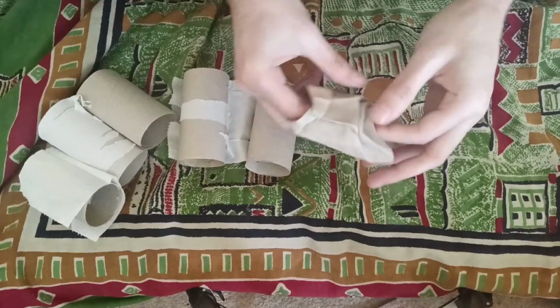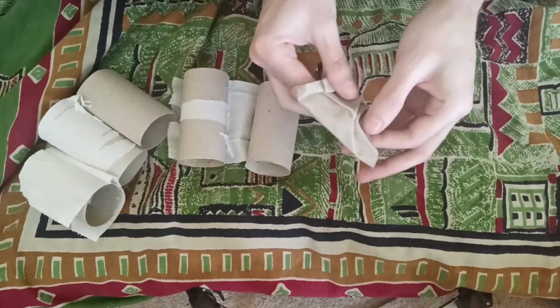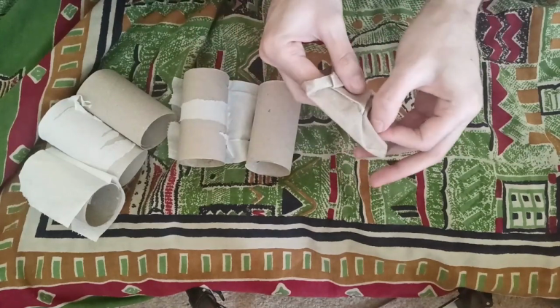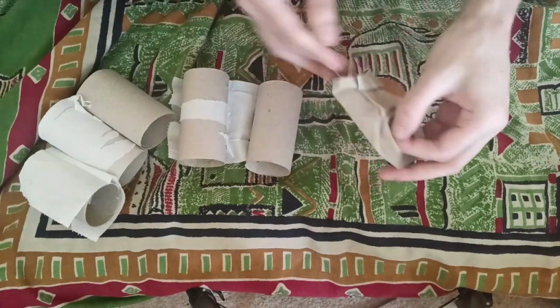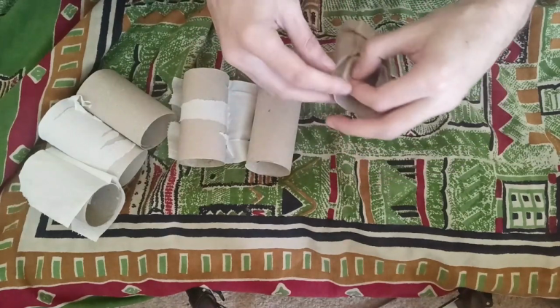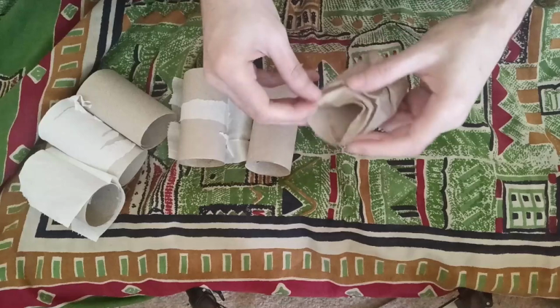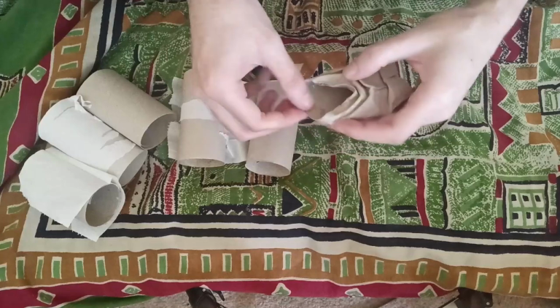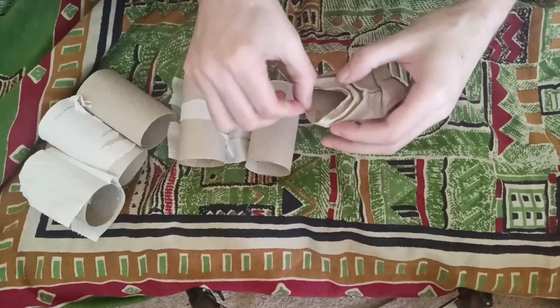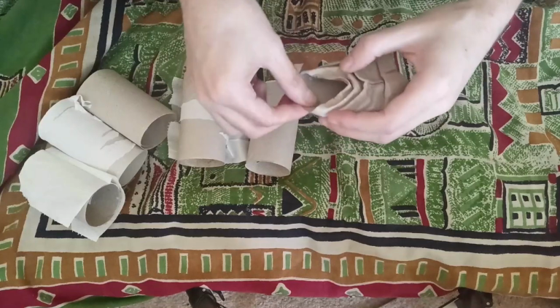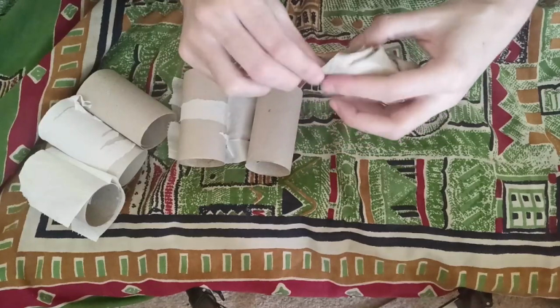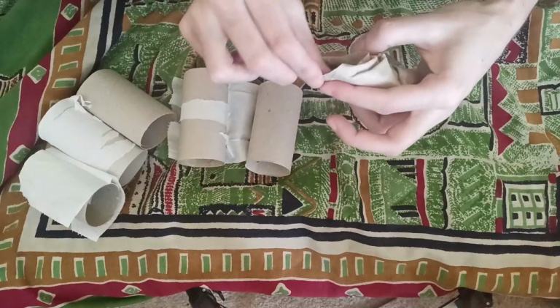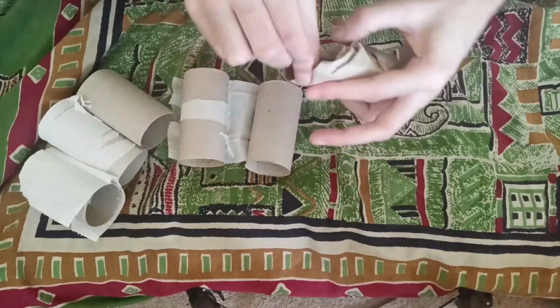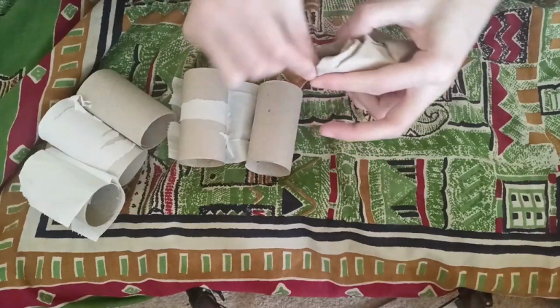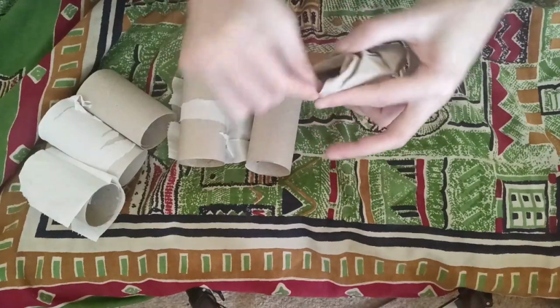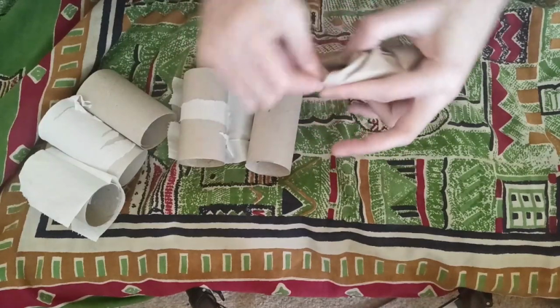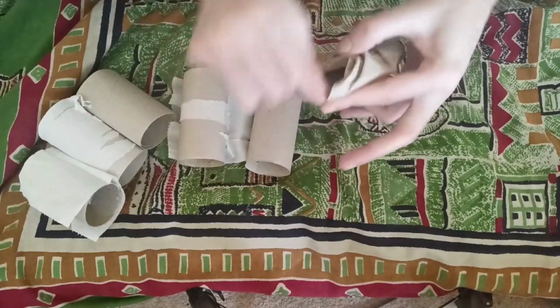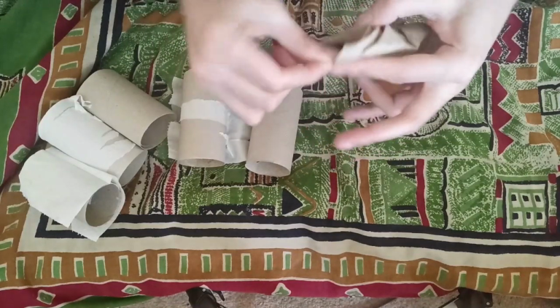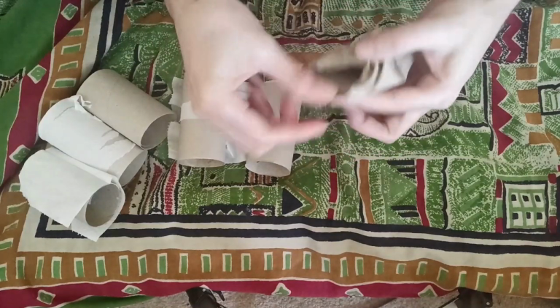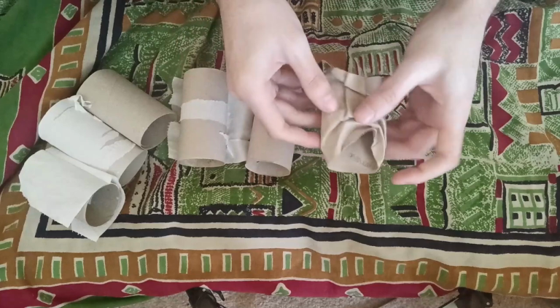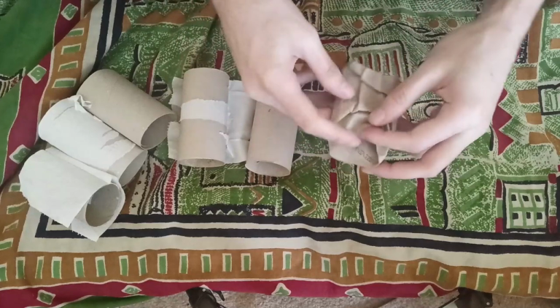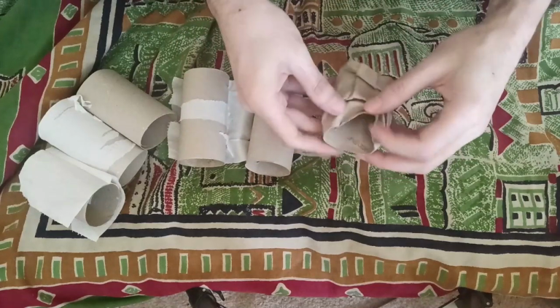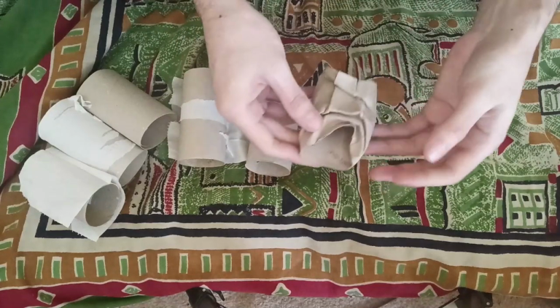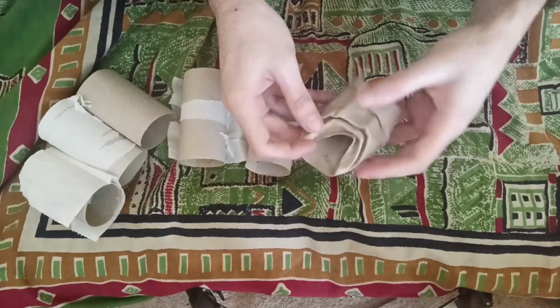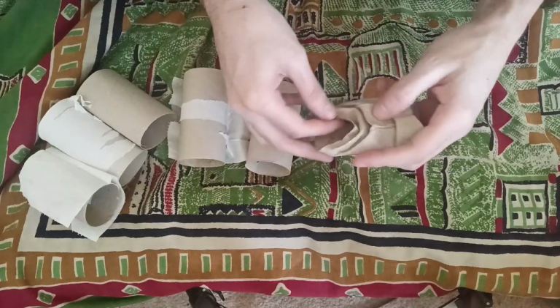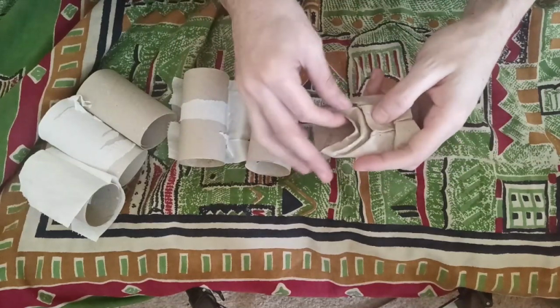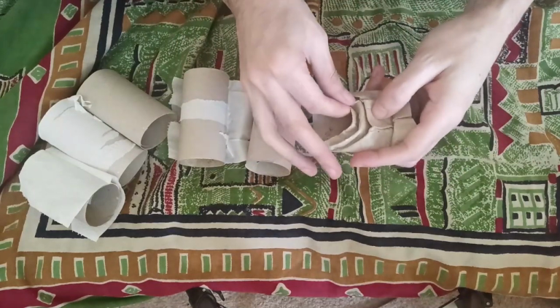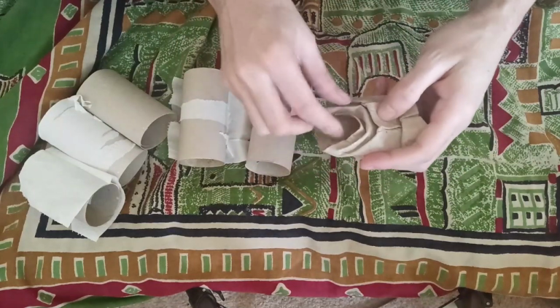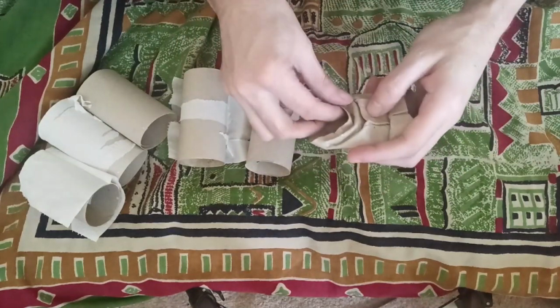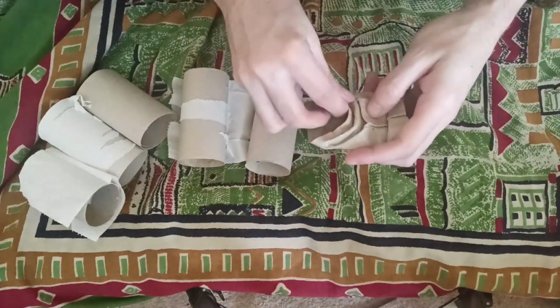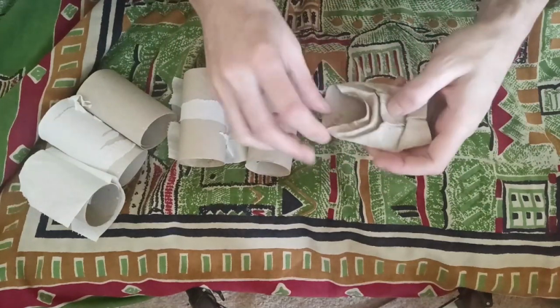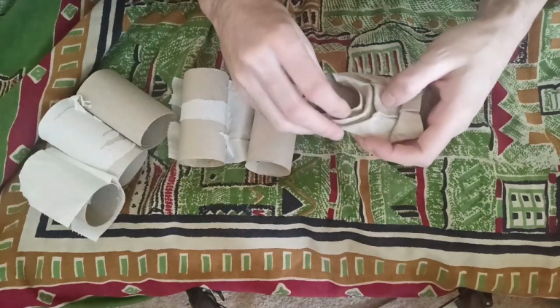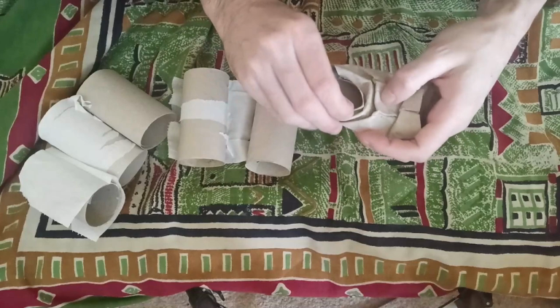Always press up against something — no open-air folding. Always have something behind it as you're bending the cardboard. Don't give it a chance to tear basically — hold it, reinforce it with your fingers, and don't give it a chance to tear.